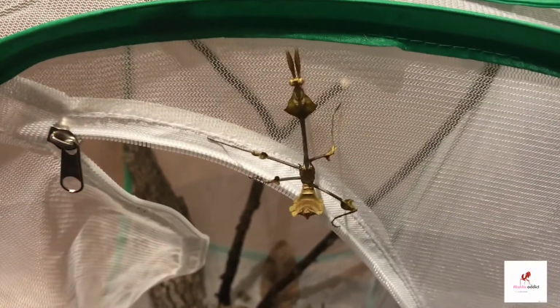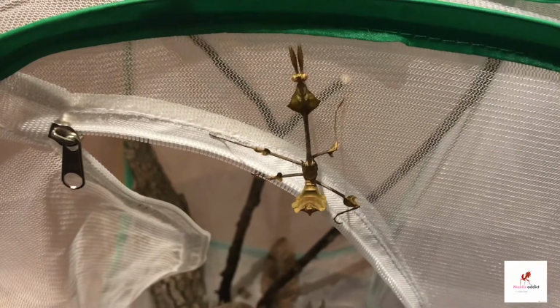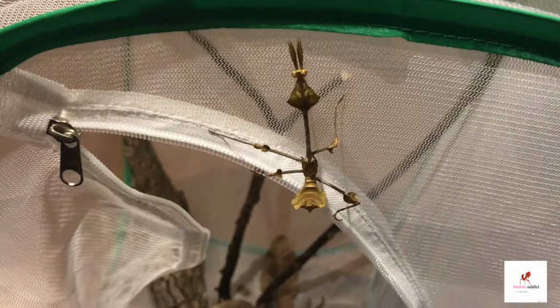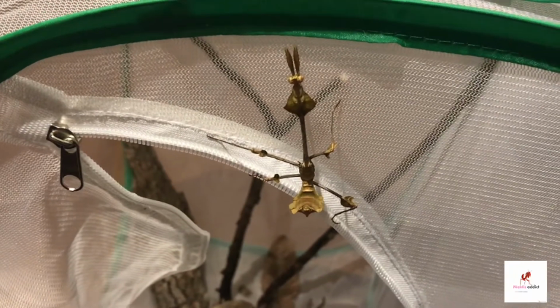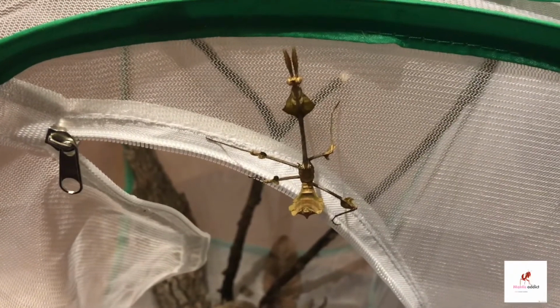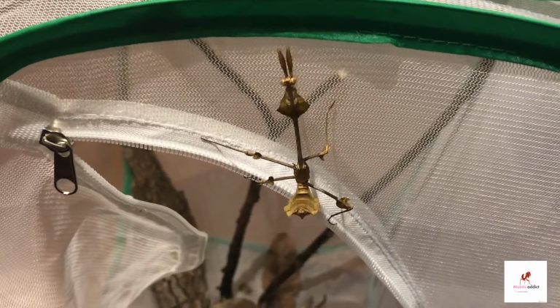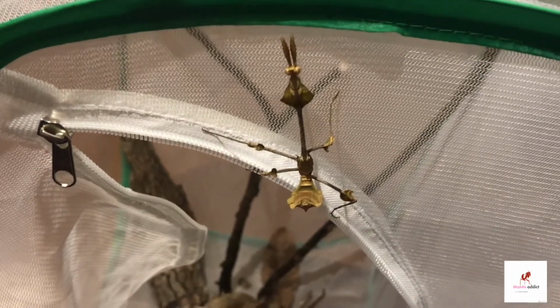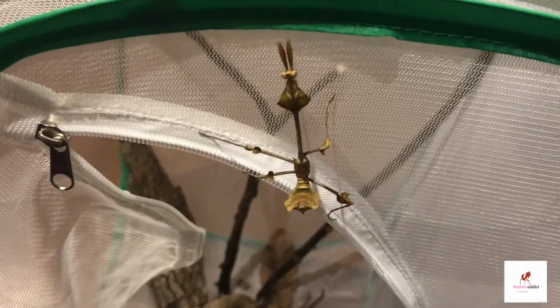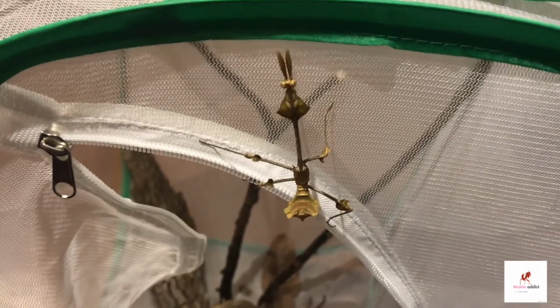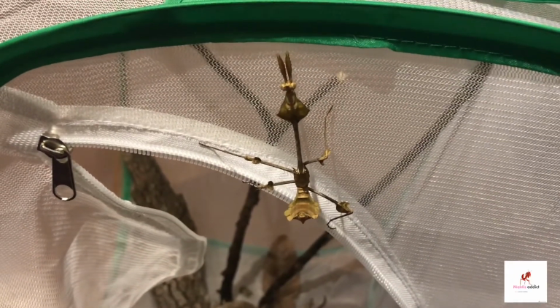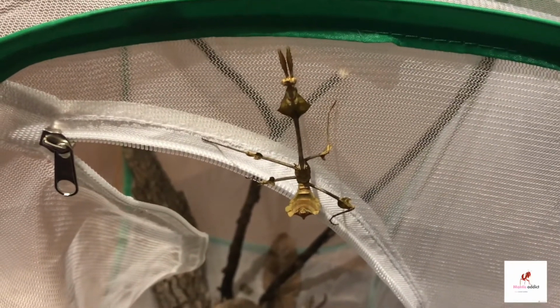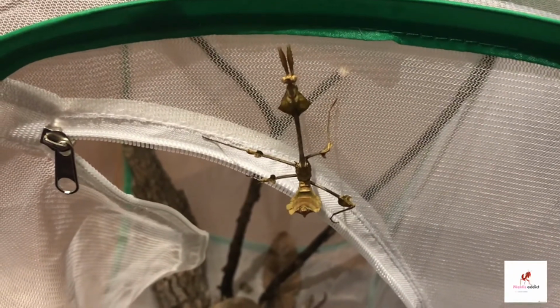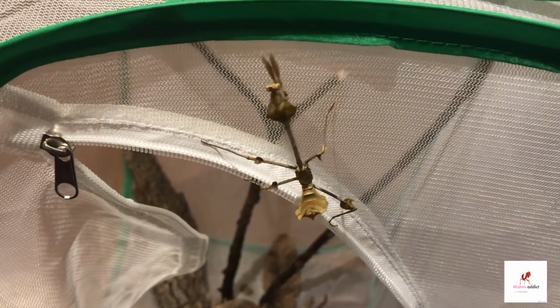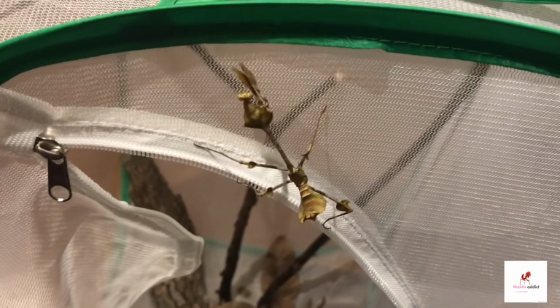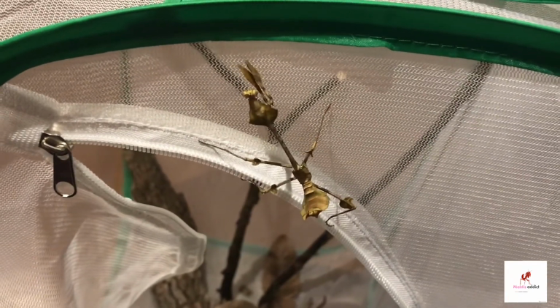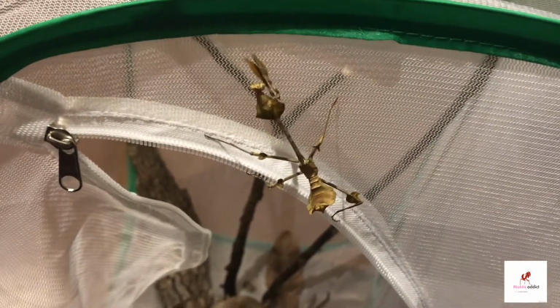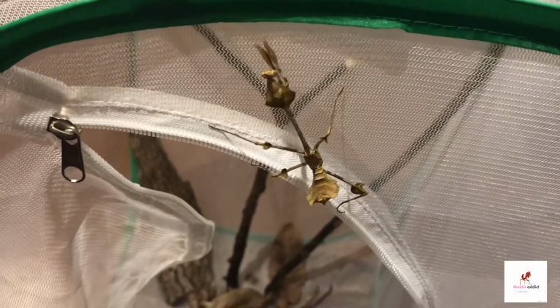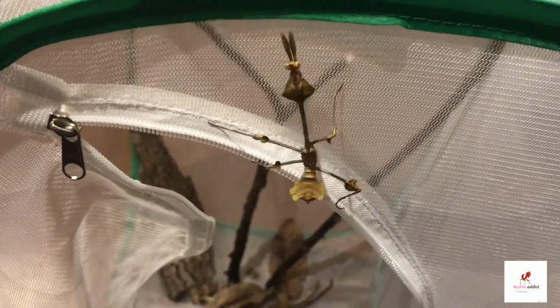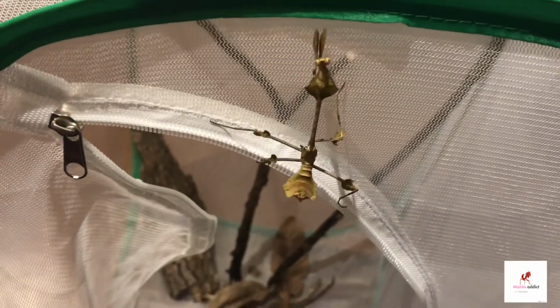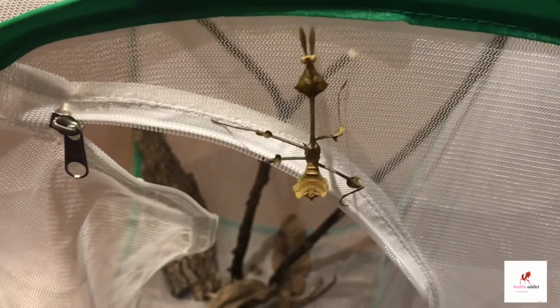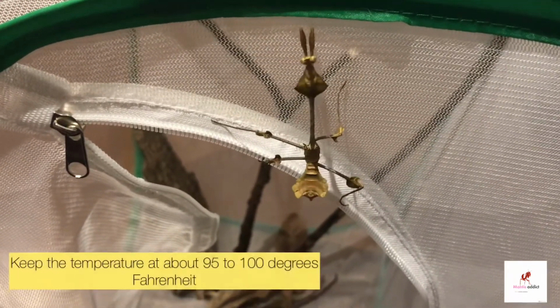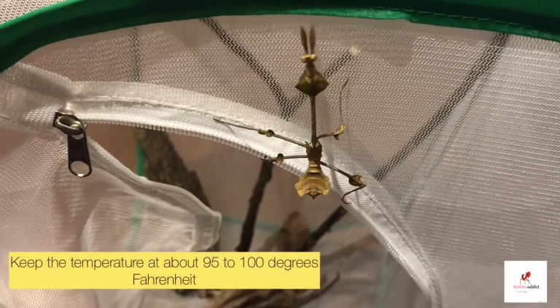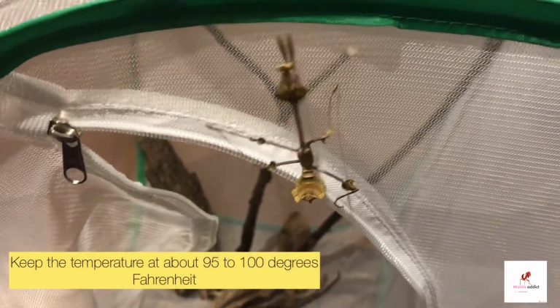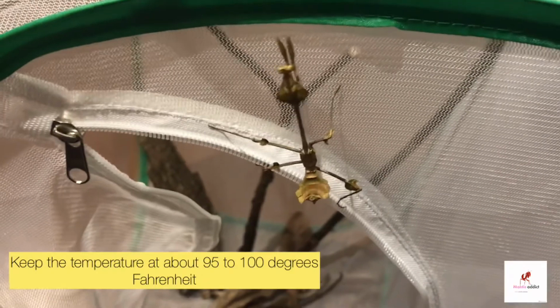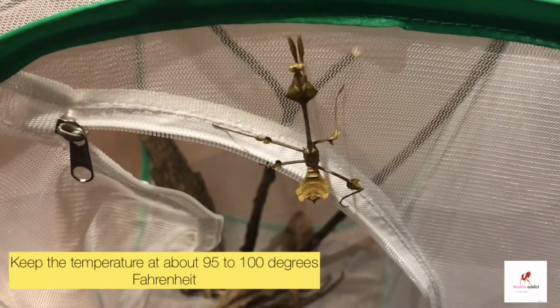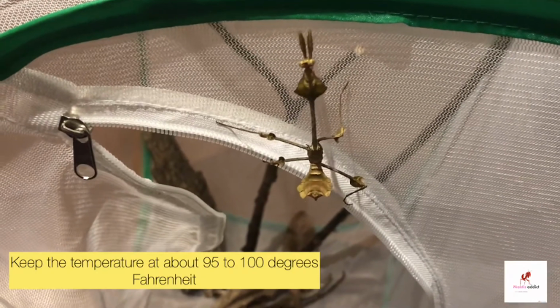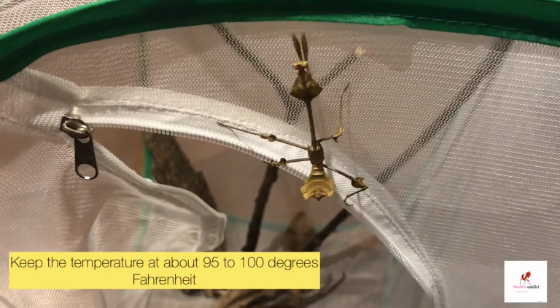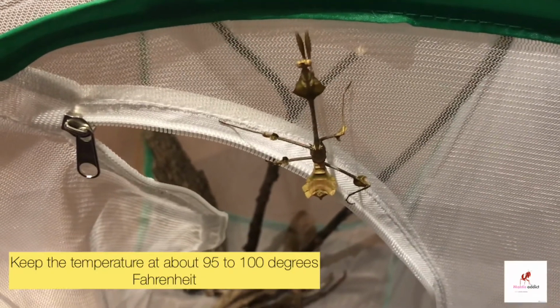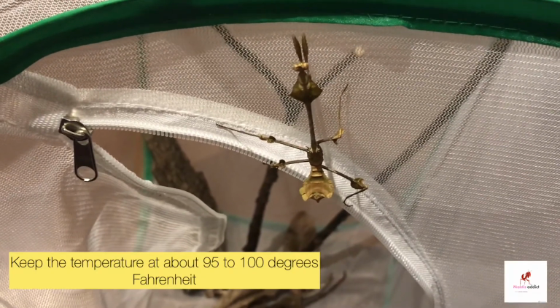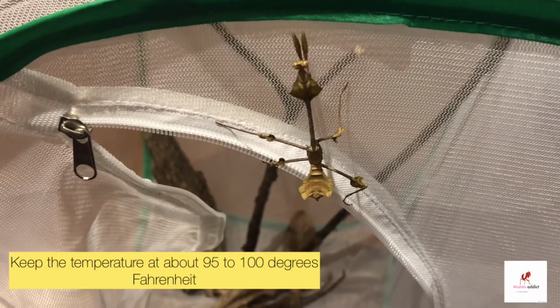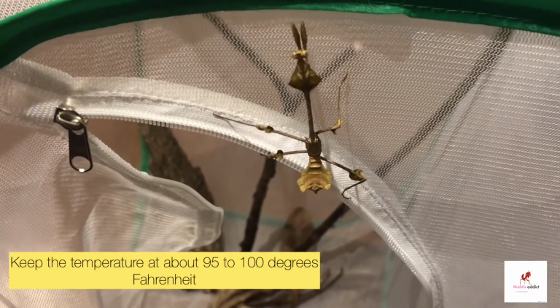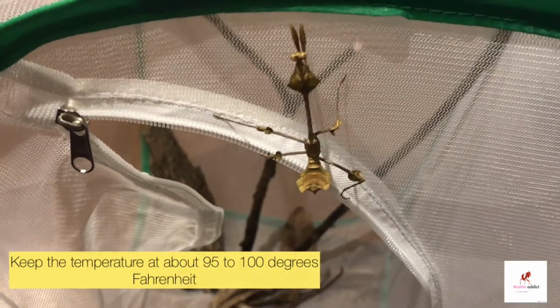For temperature, these guys like it really hot. You'll want to use a heat lamp since they prefer temperatures around 95 to 100 degrees Fahrenheit. Make sure to turn off the heat lamp at night.